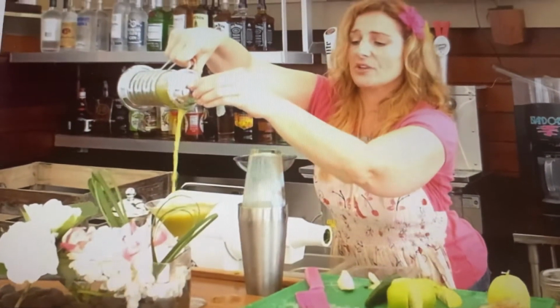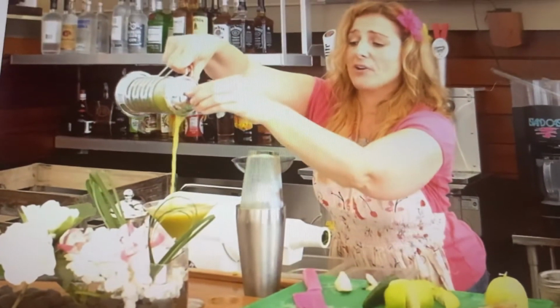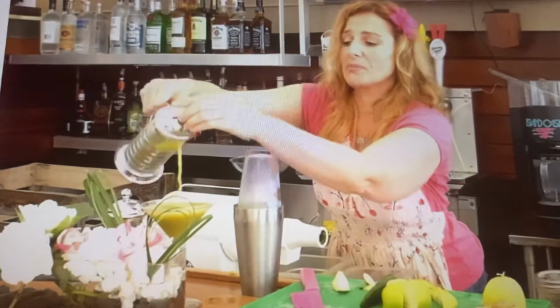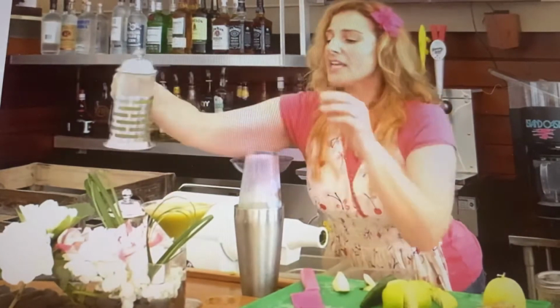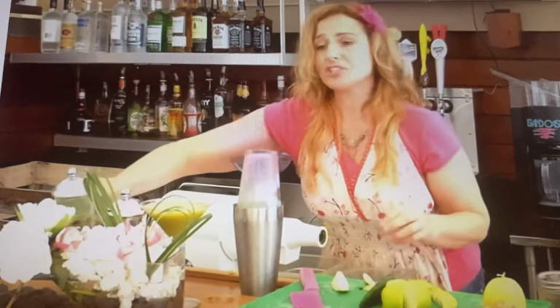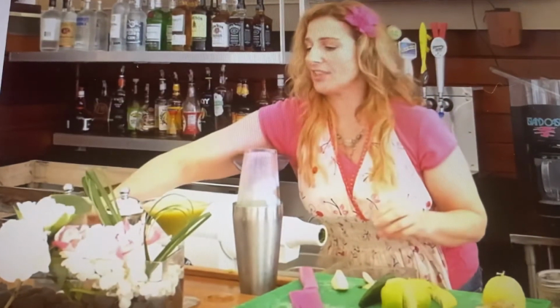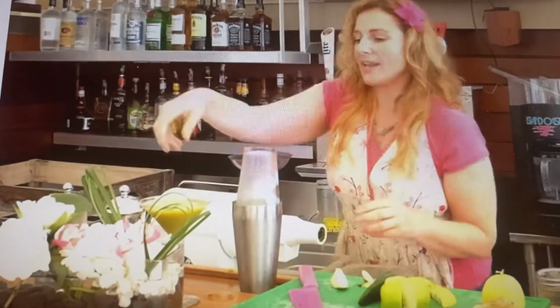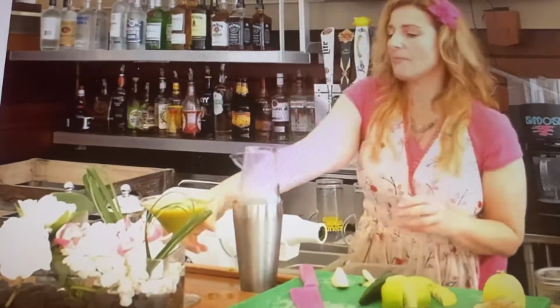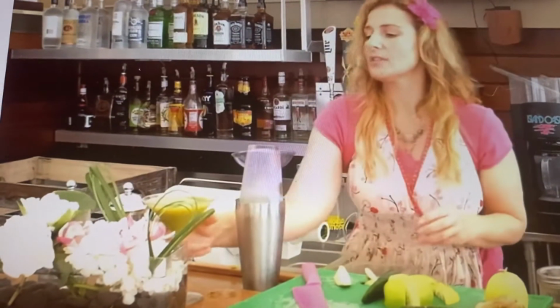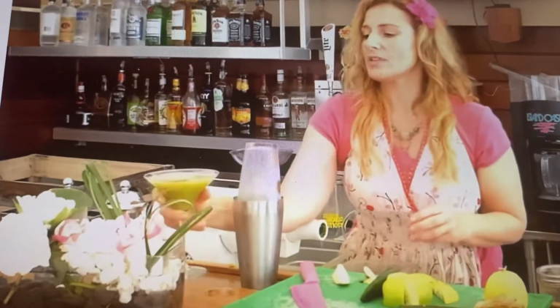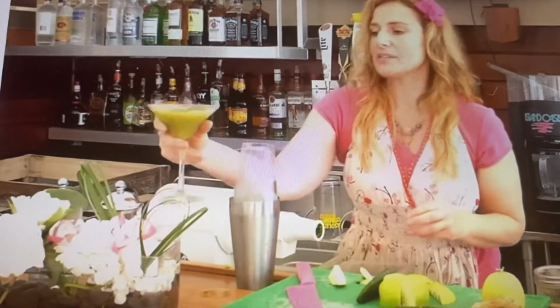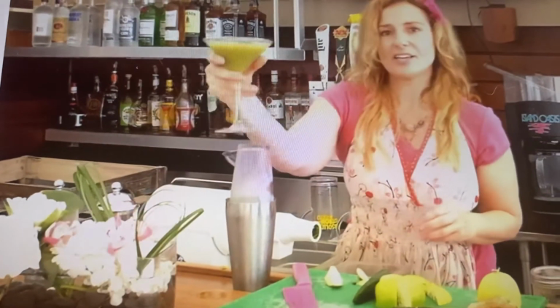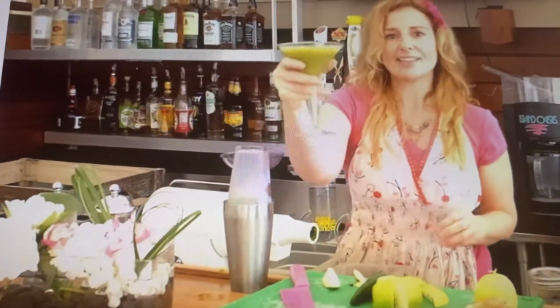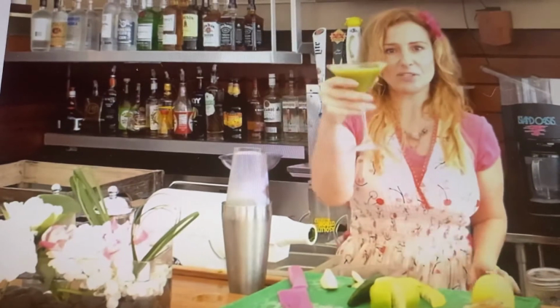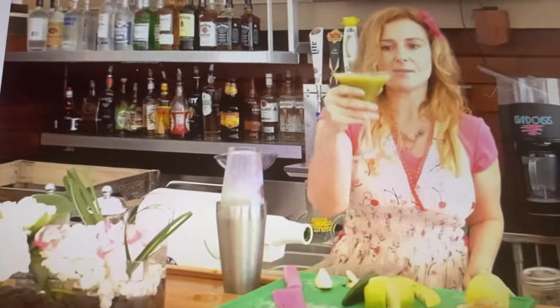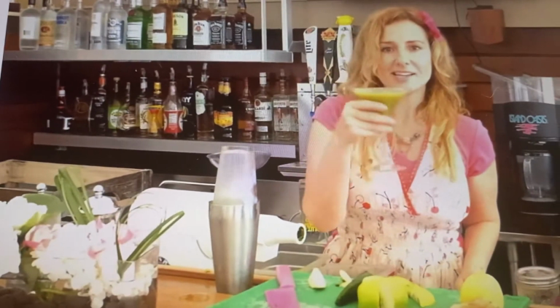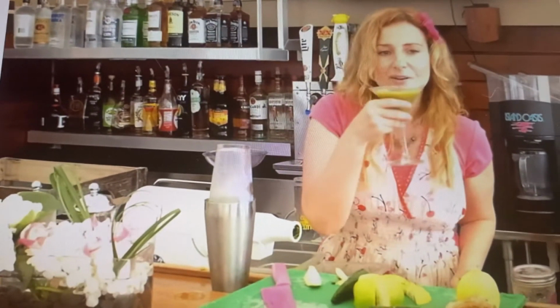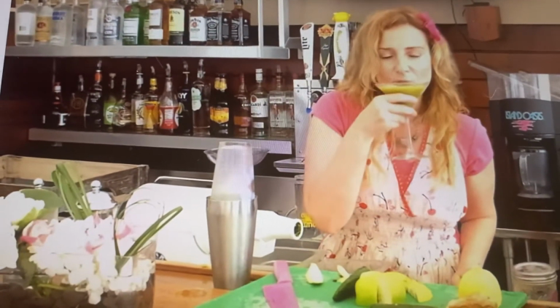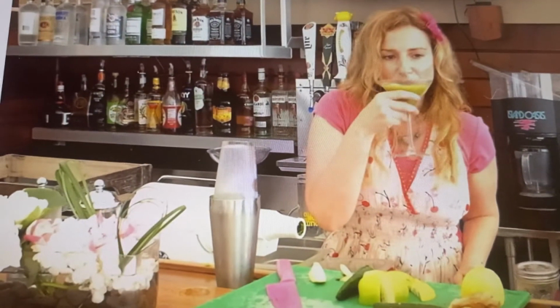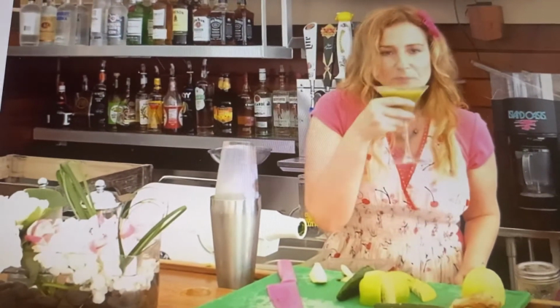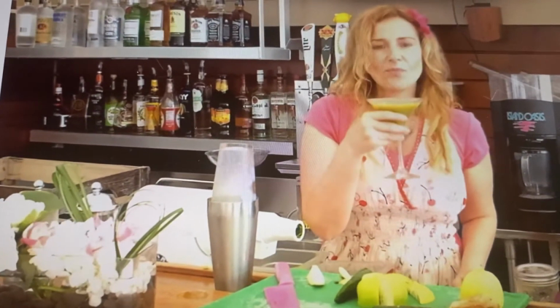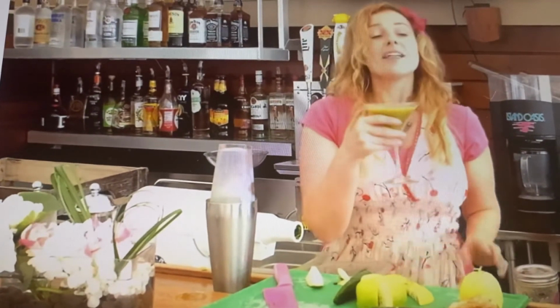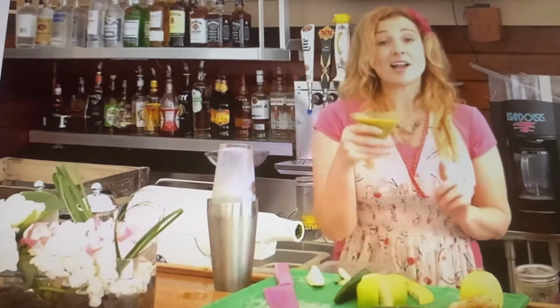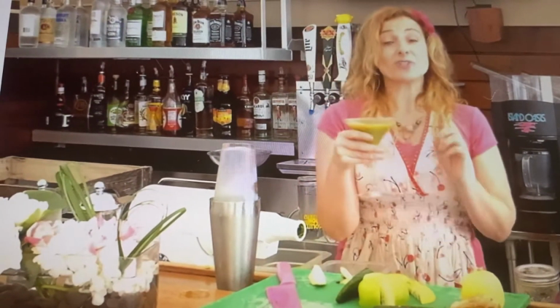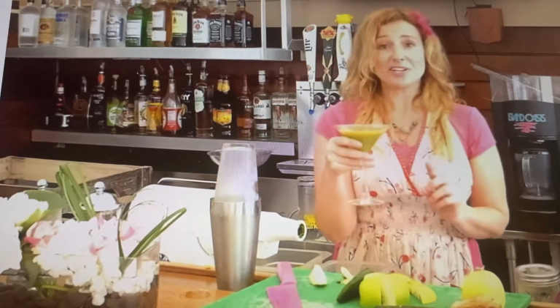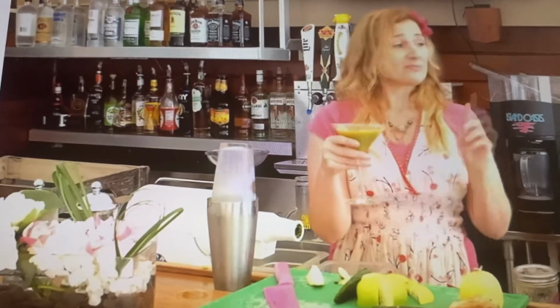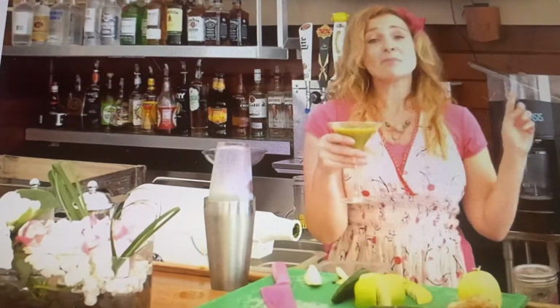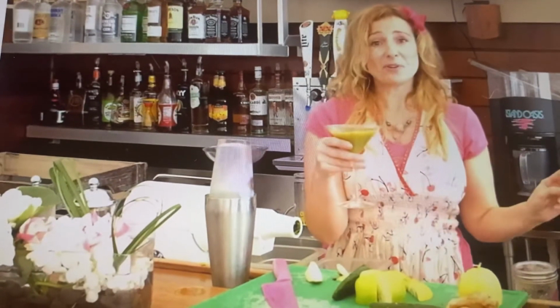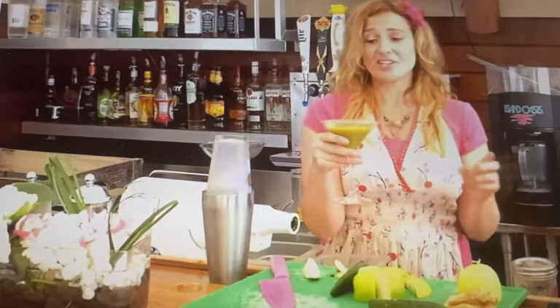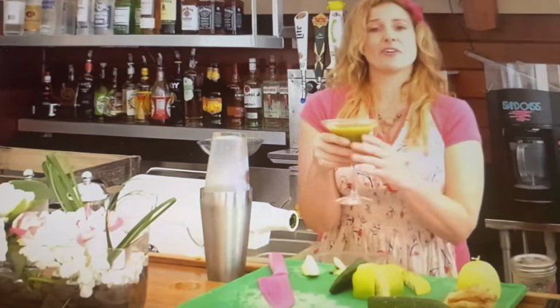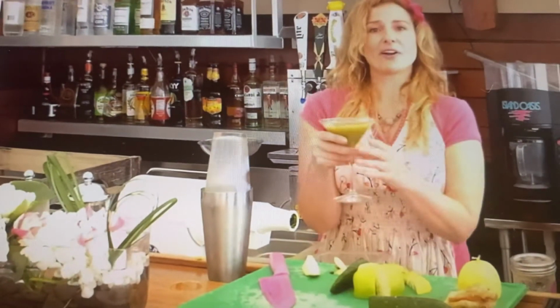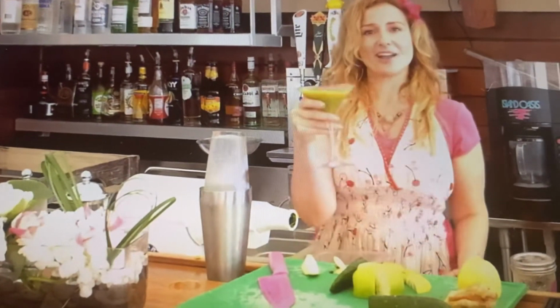You have kale, cucumber, ginger, lemon, and apple — and a little bit of gin here at the Windriff. This cocktail is so good, in a beautiful location at a great bar. Come and try this.